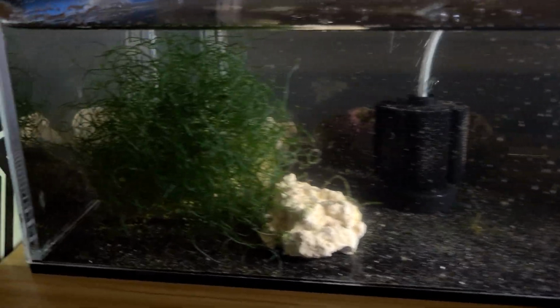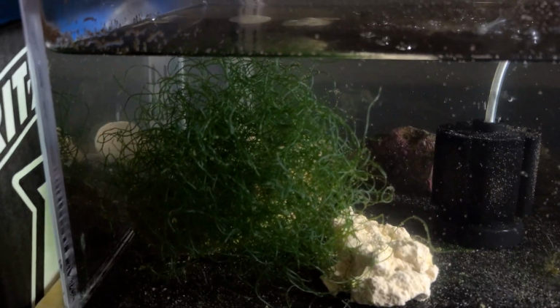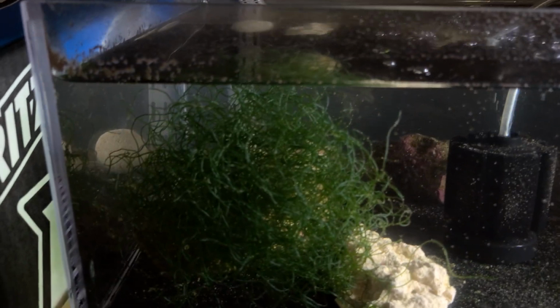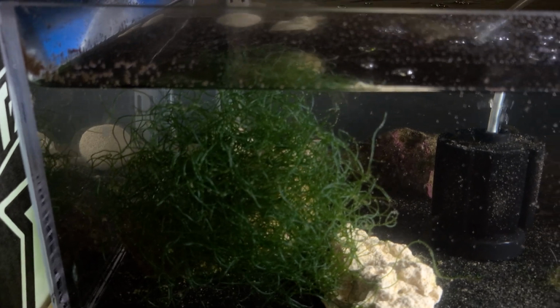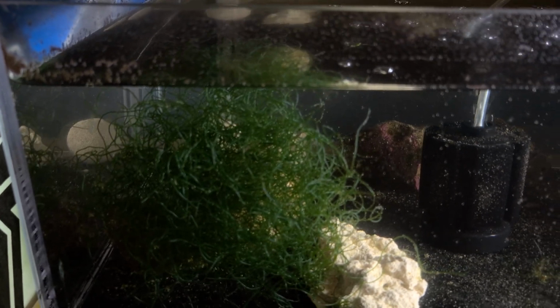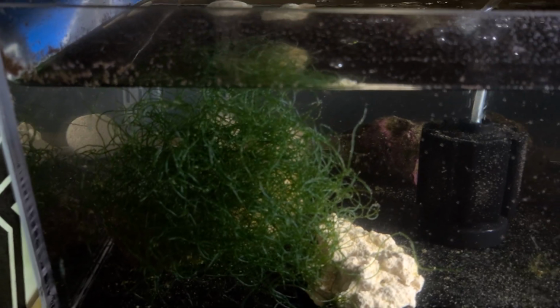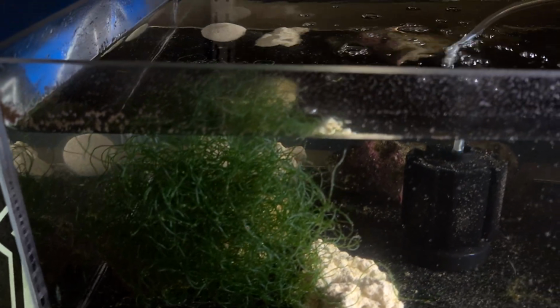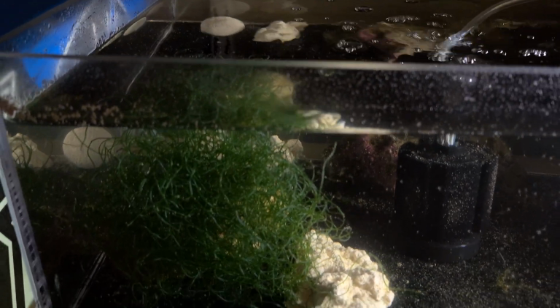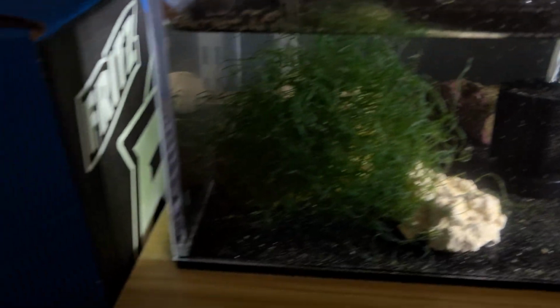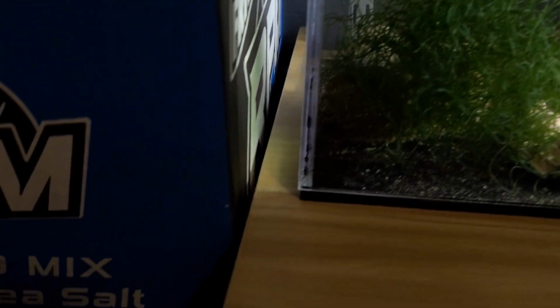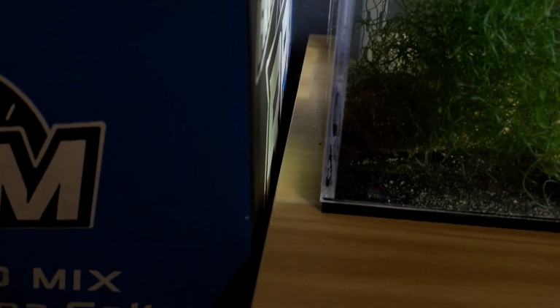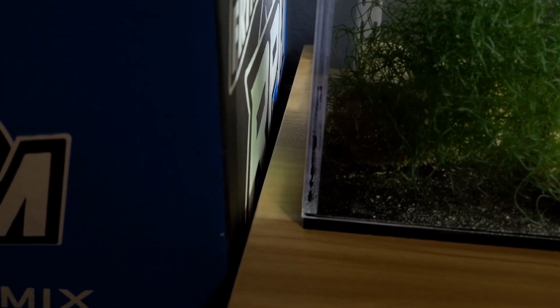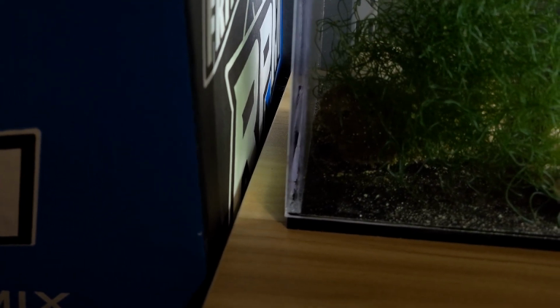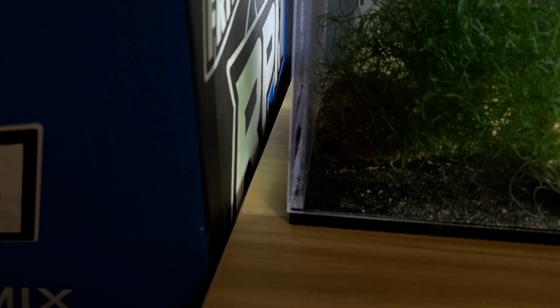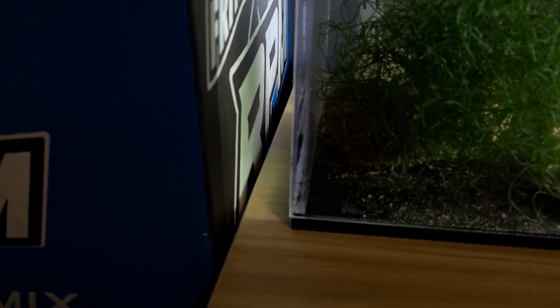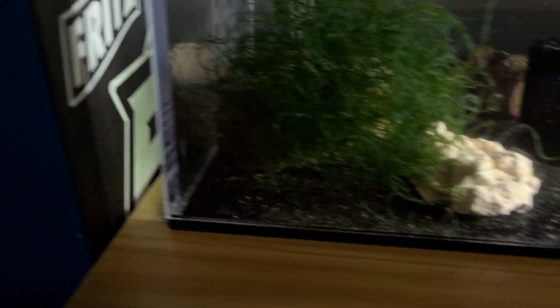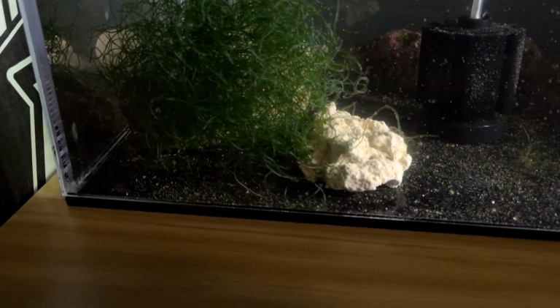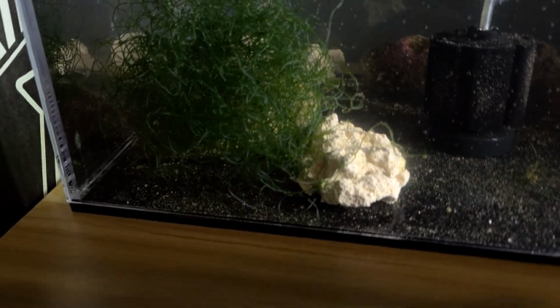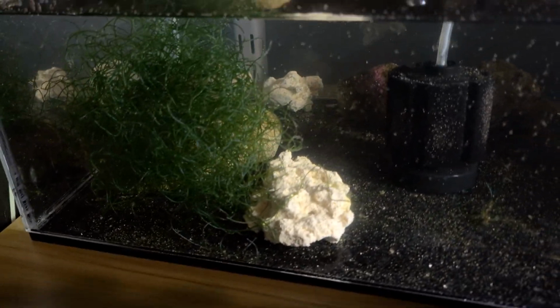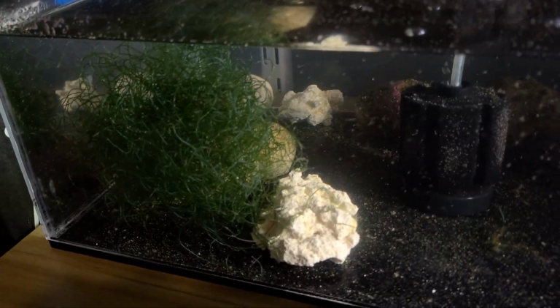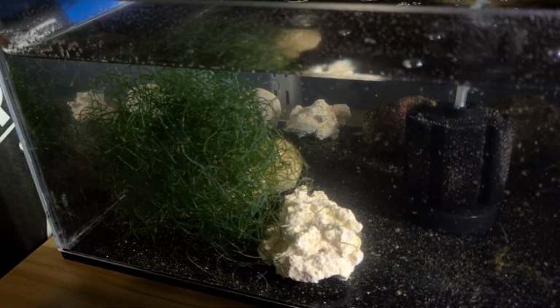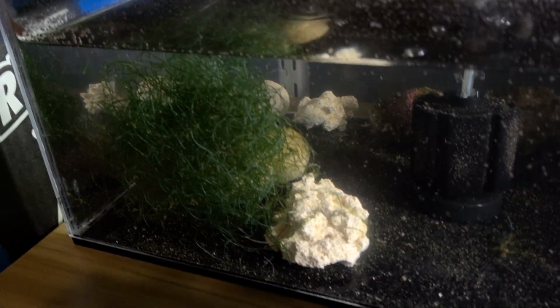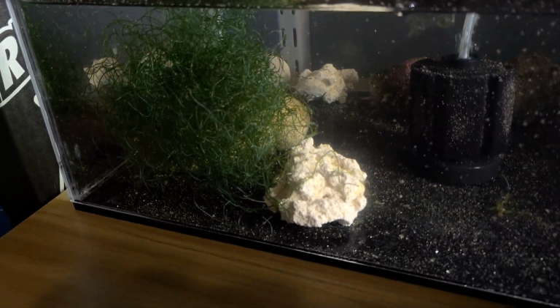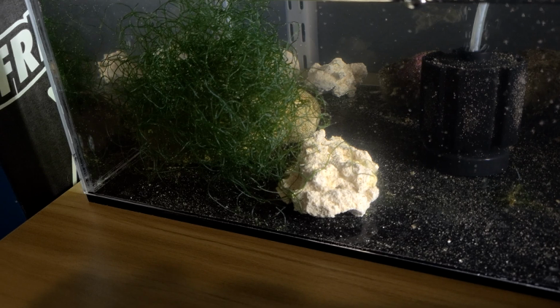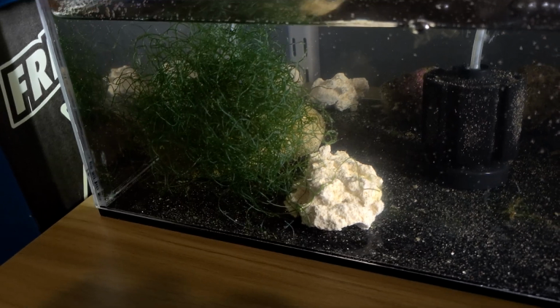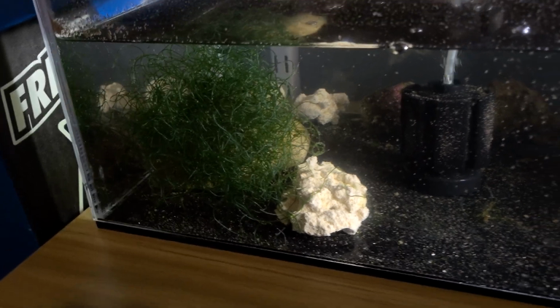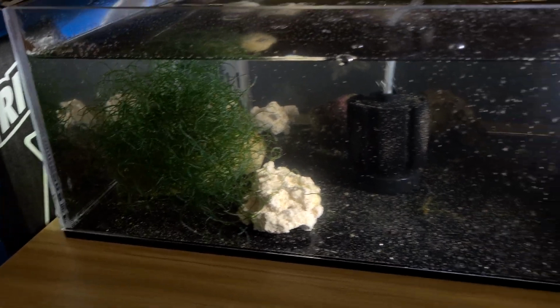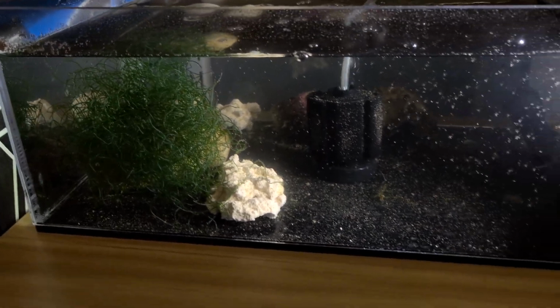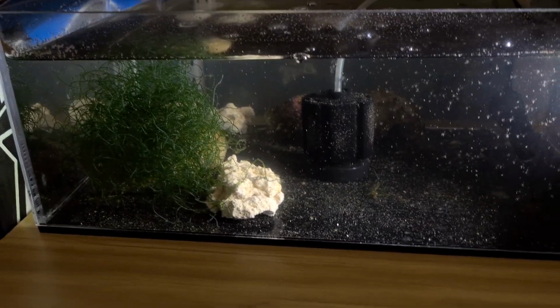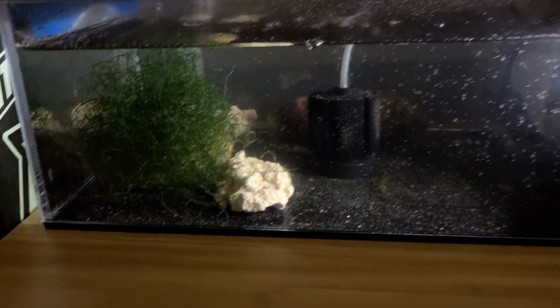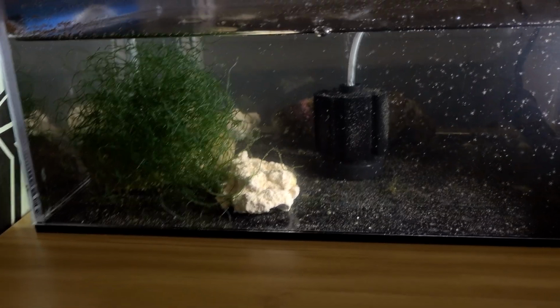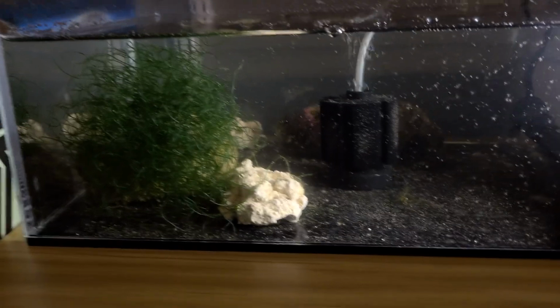I've actually got some live rock that I pulled from one of my tanks — I've got two pieces. There's another piece under that chaeto, and then I've got just a few pieces of some new rock so I can start up some other tanks. But yeah, that's the sponge filter there.